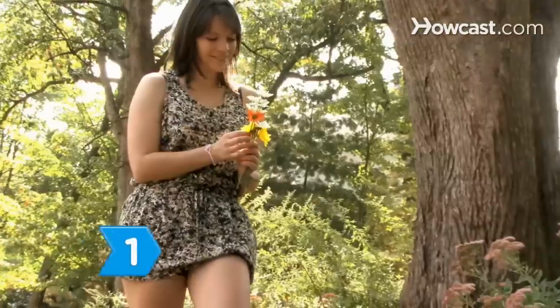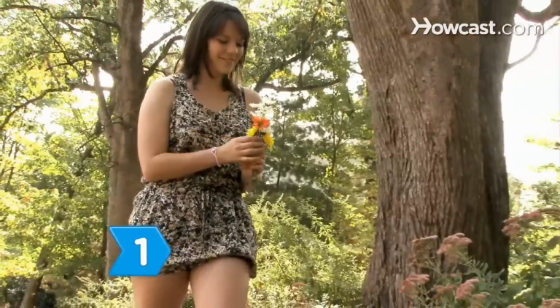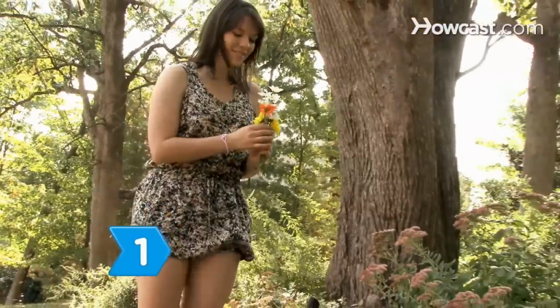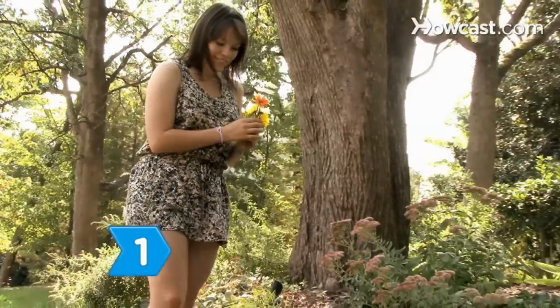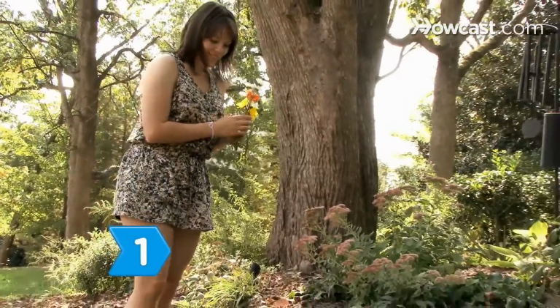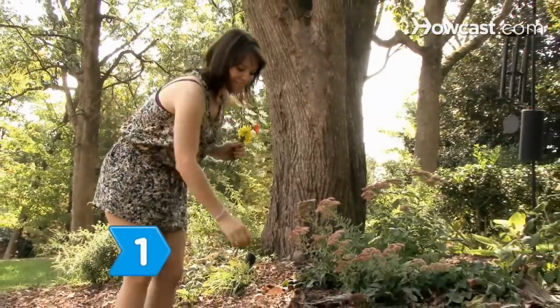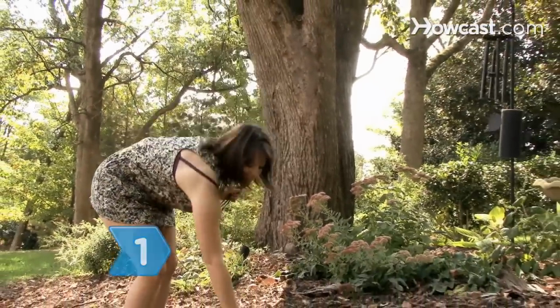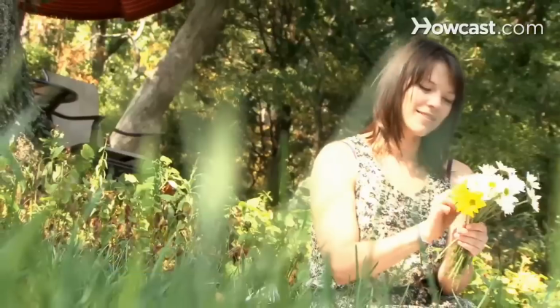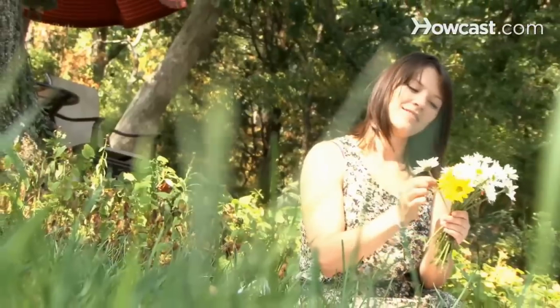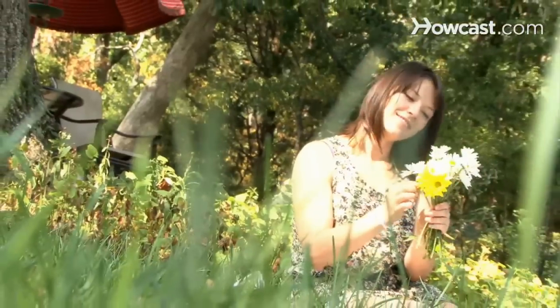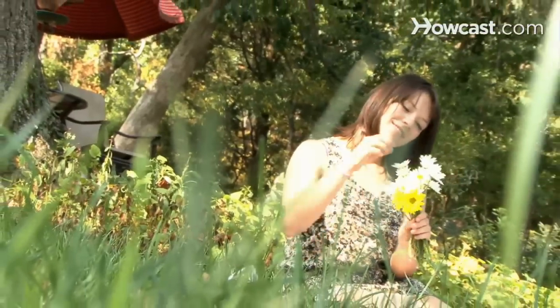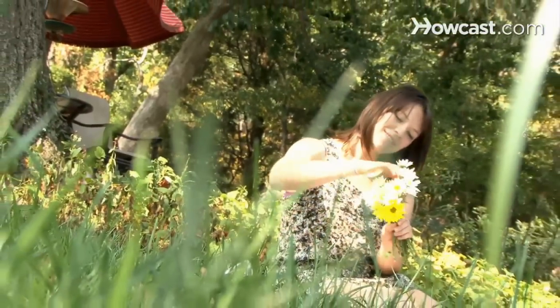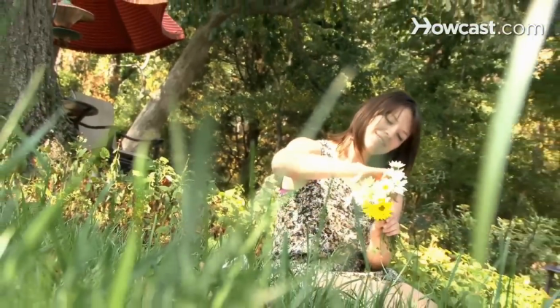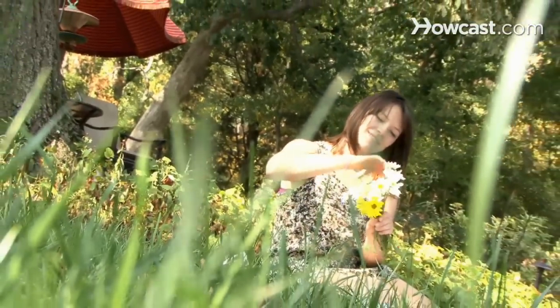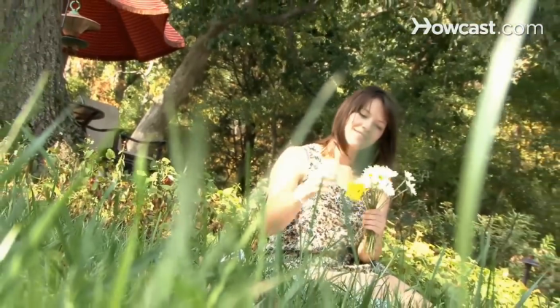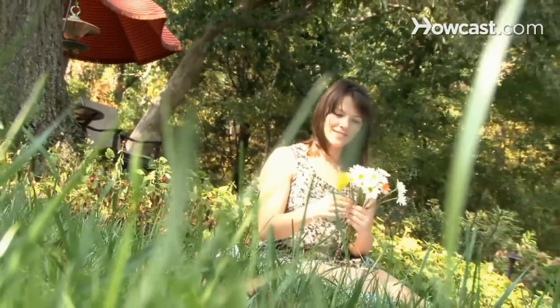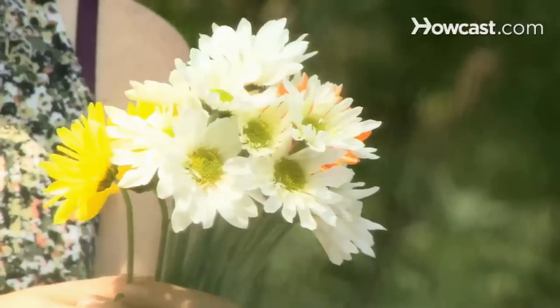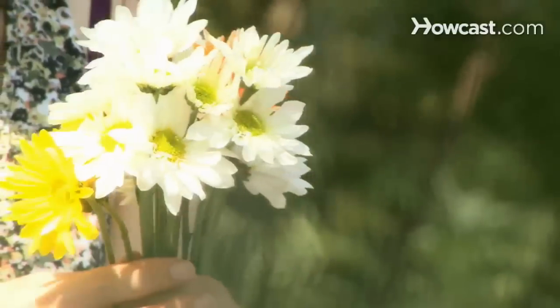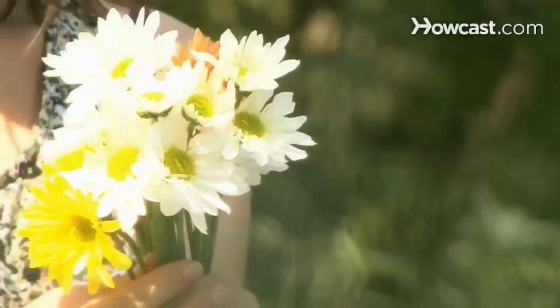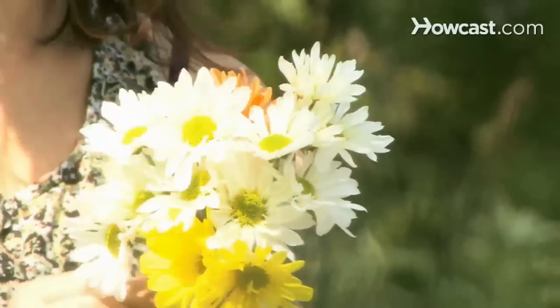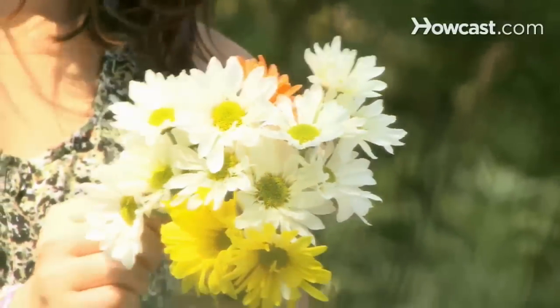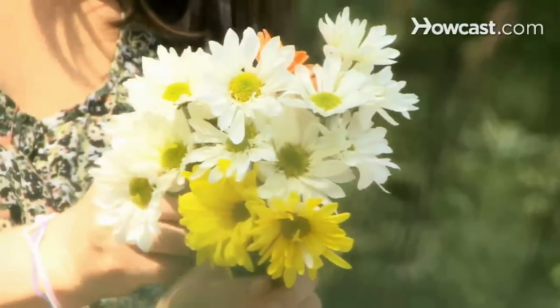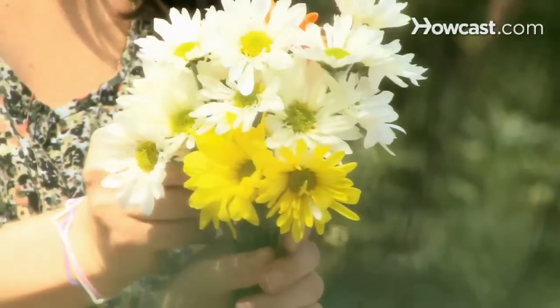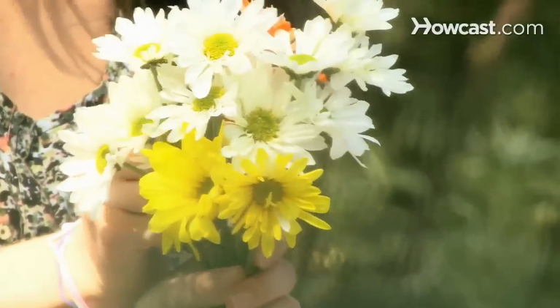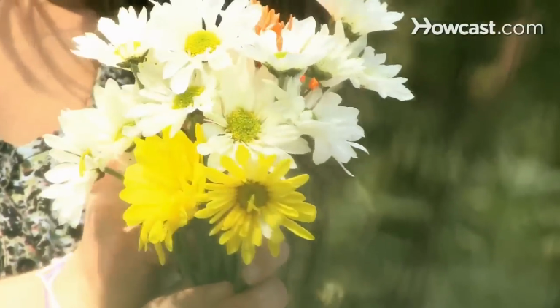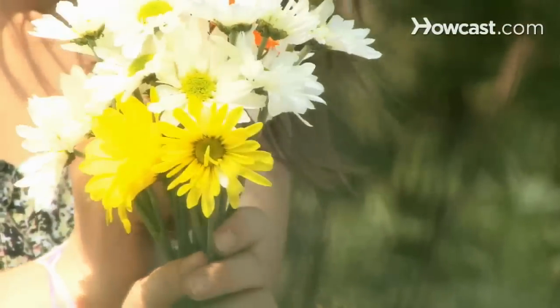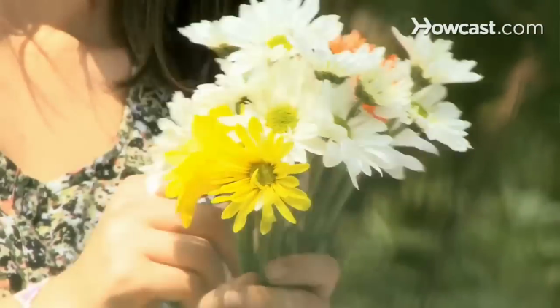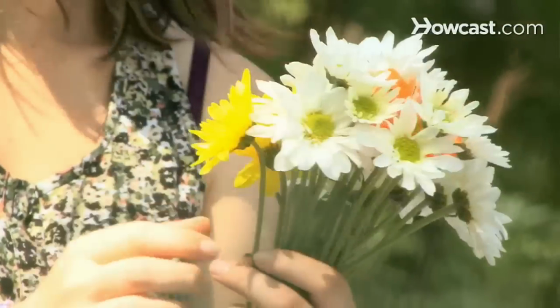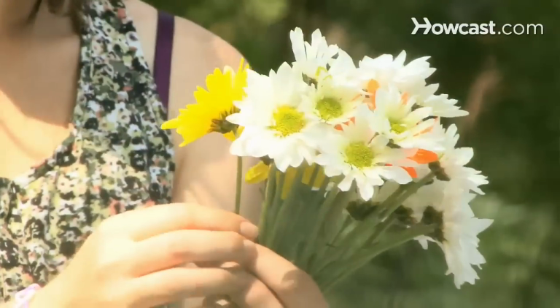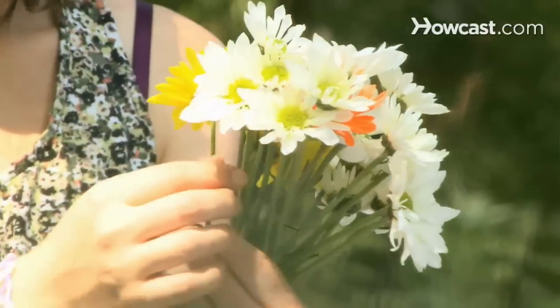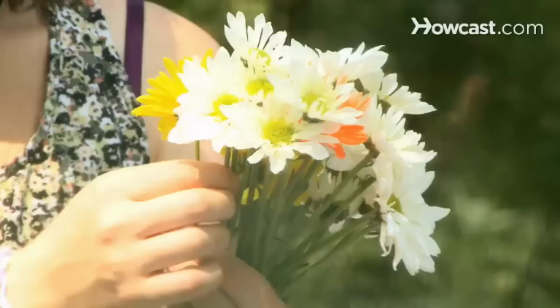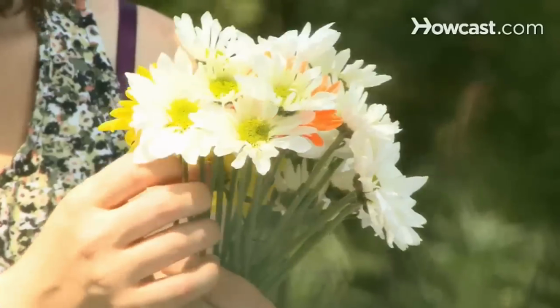Step 1. Pick flowers for your chain. Use a variety of daisies with different colors and shapes. You will need about 40 small flowers for a loose necklace, 25 for a crown, and about 15 for a bracelet.